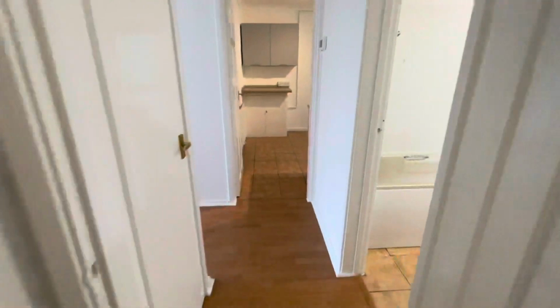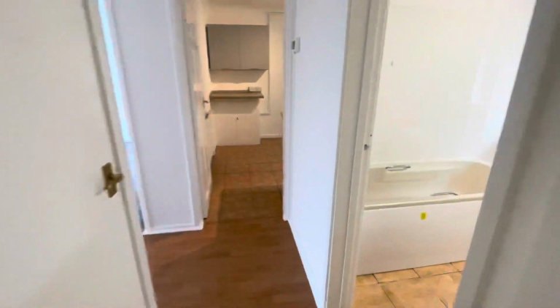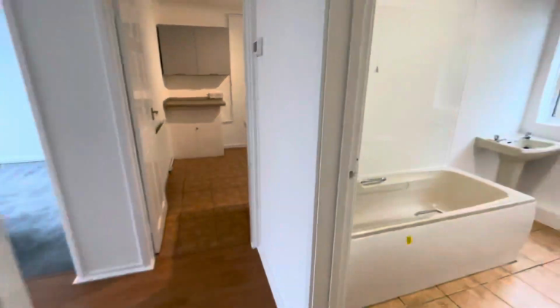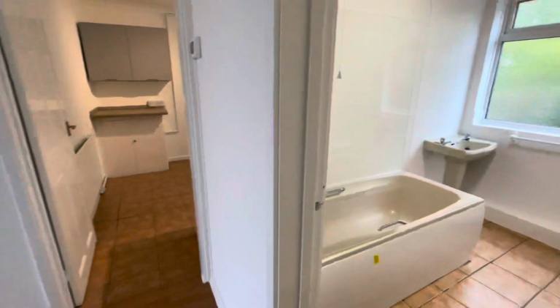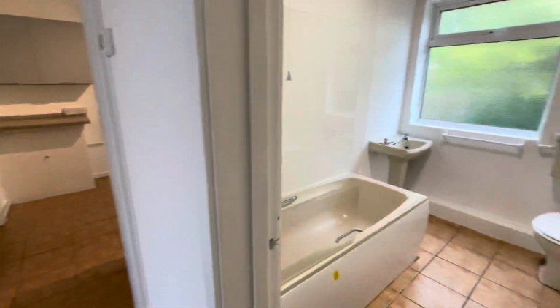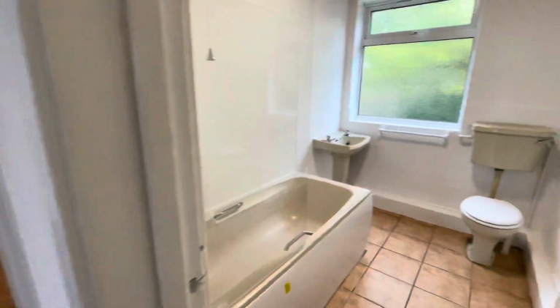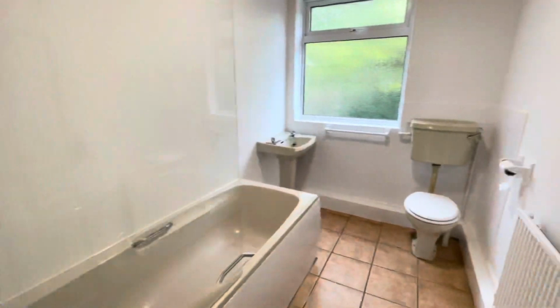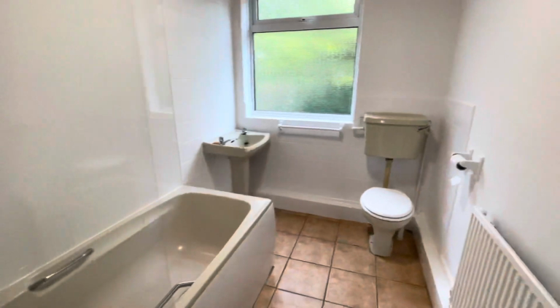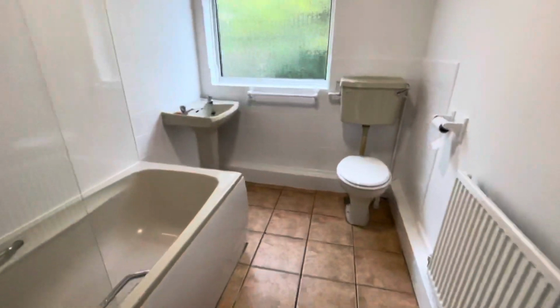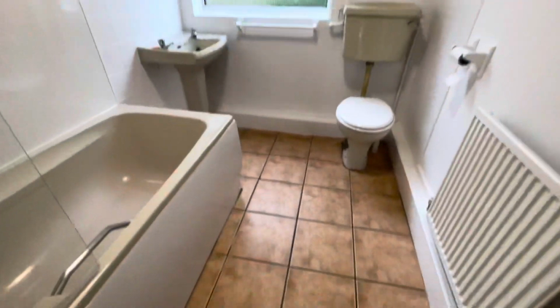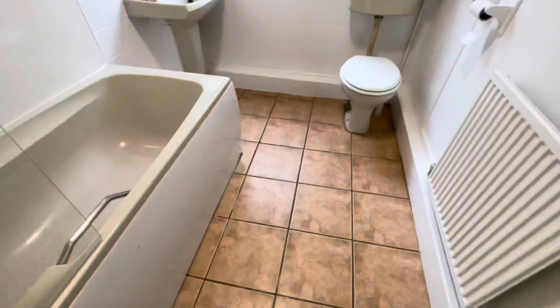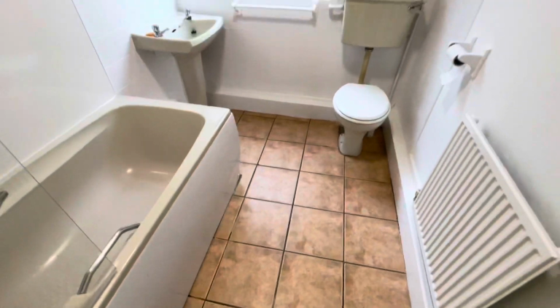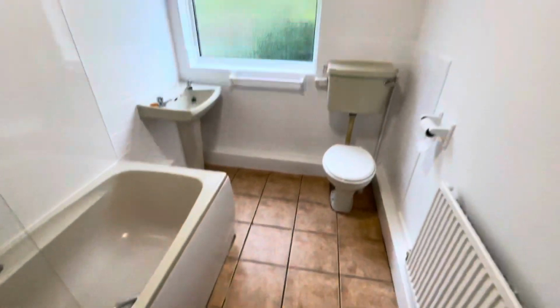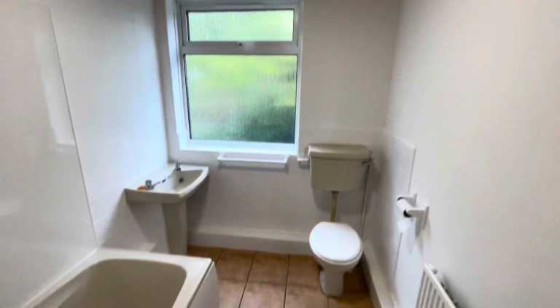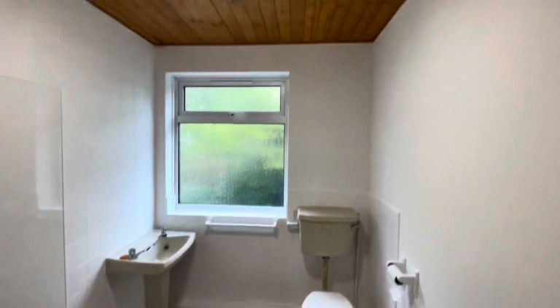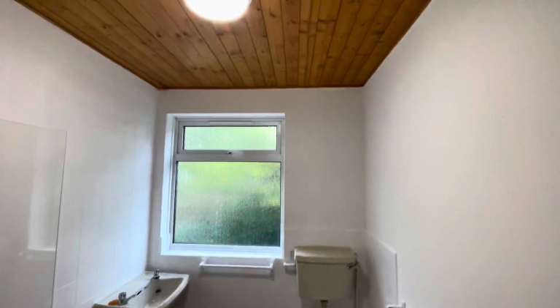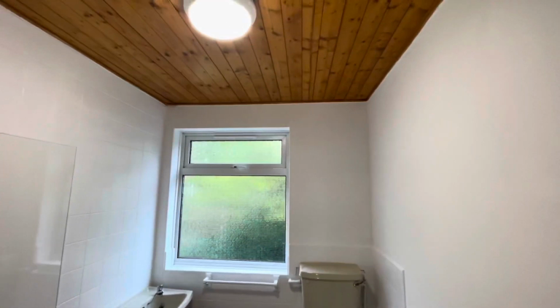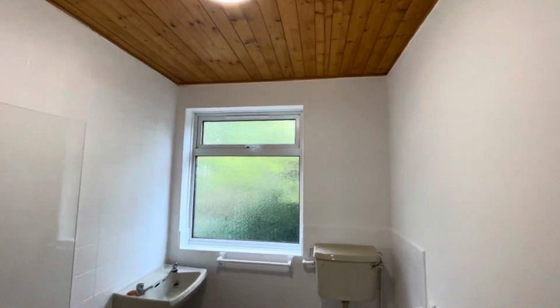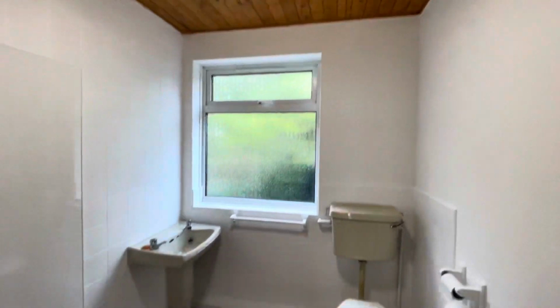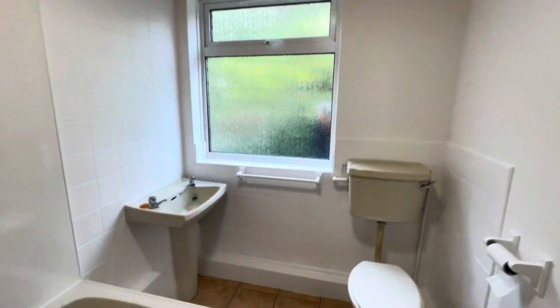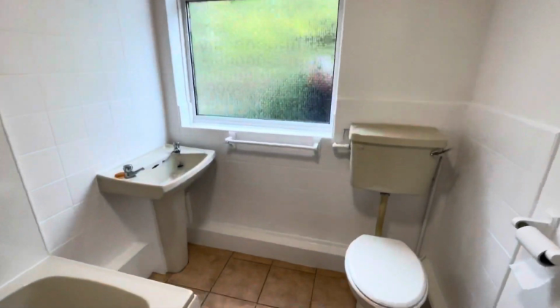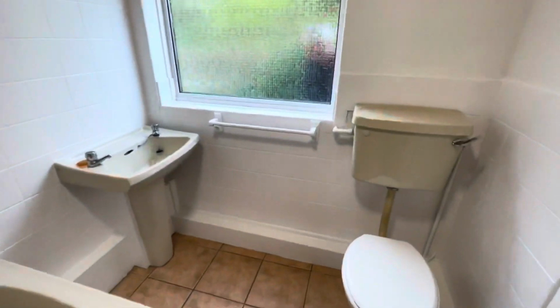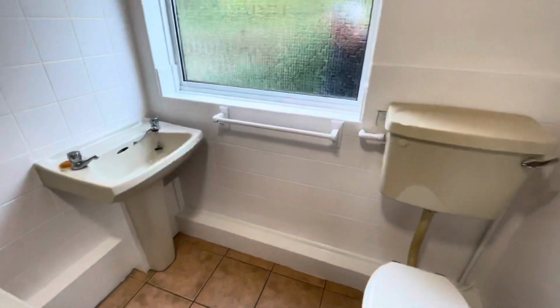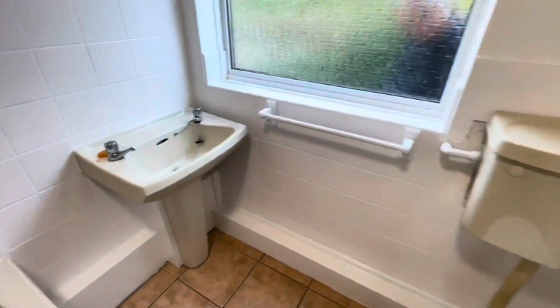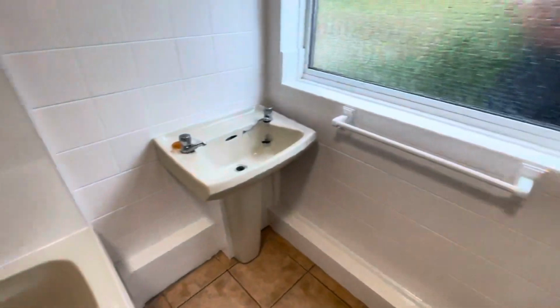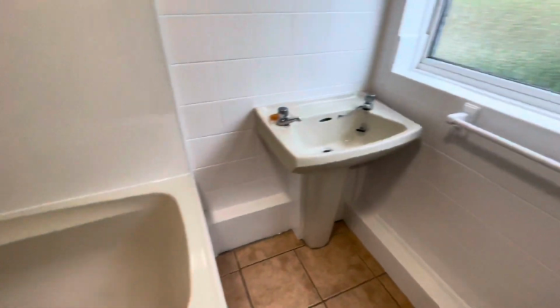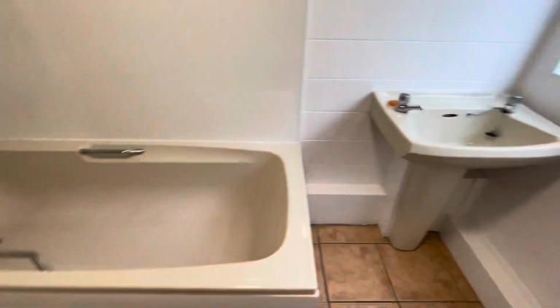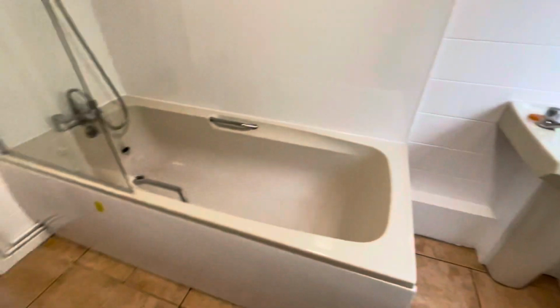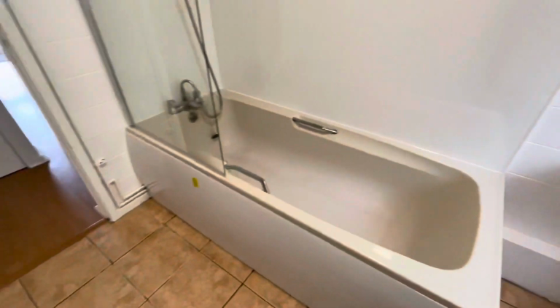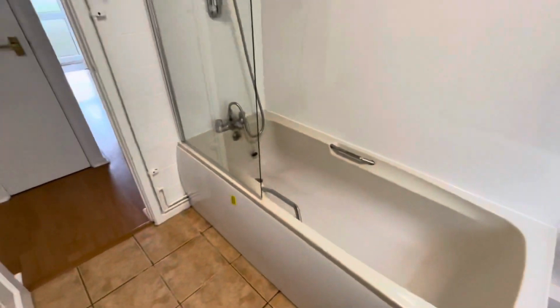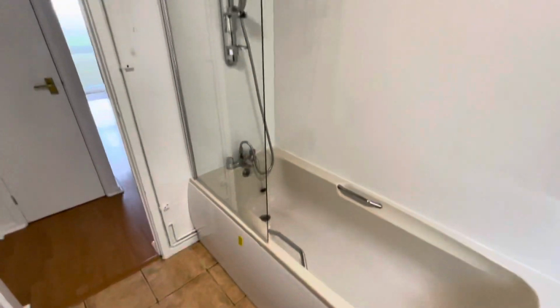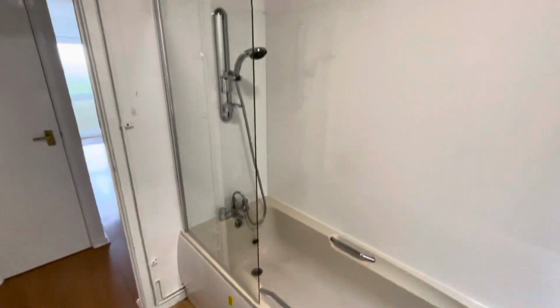Here we've got the bathroom, with a shower over the bath.